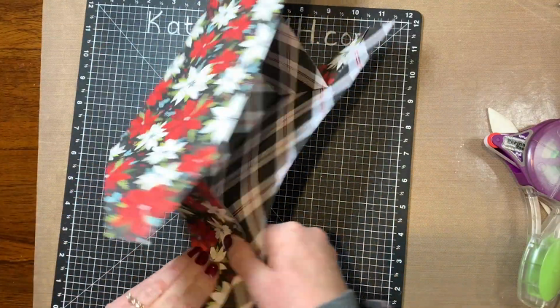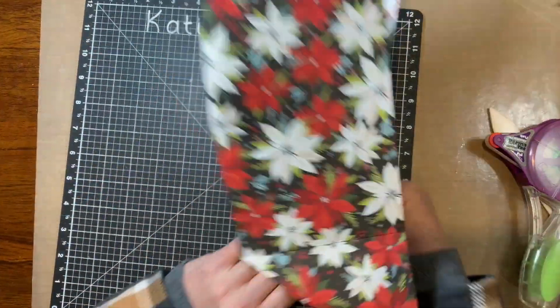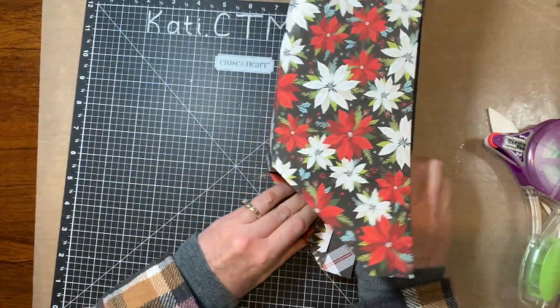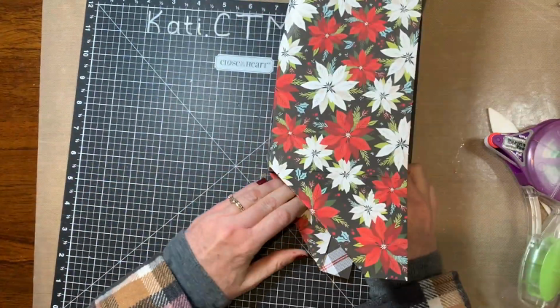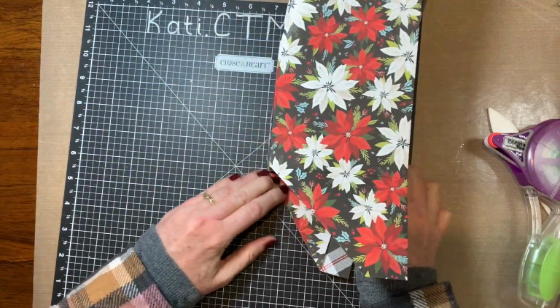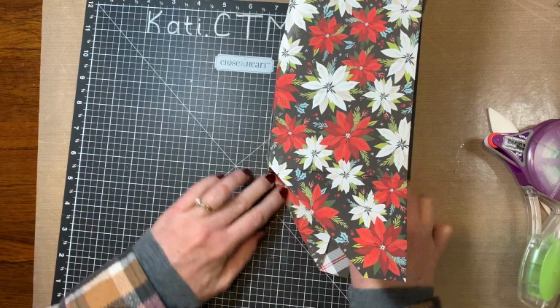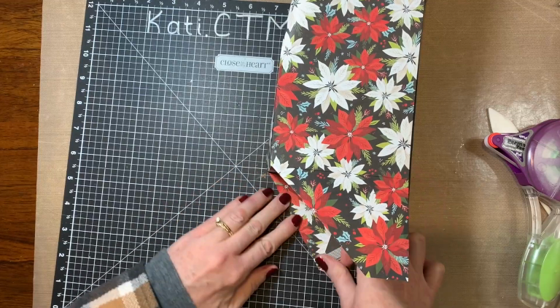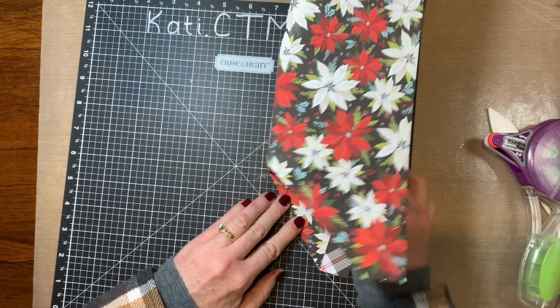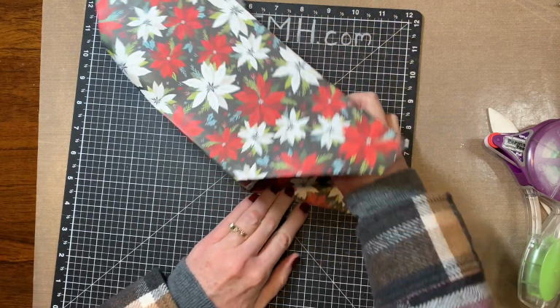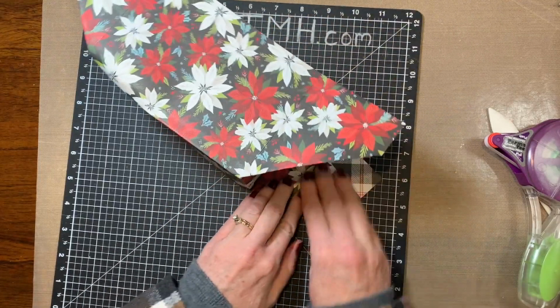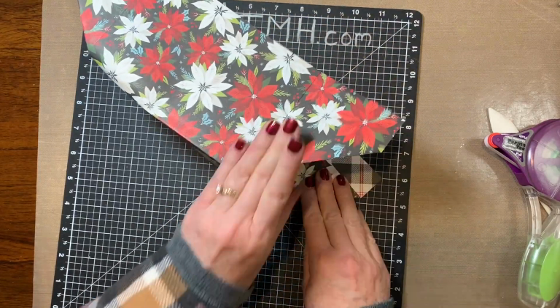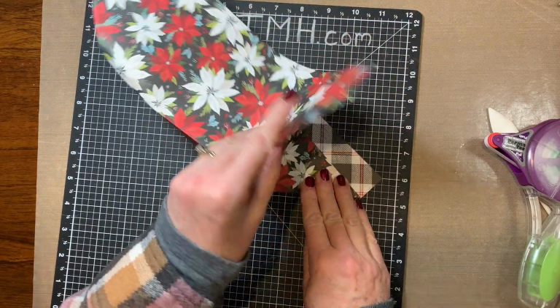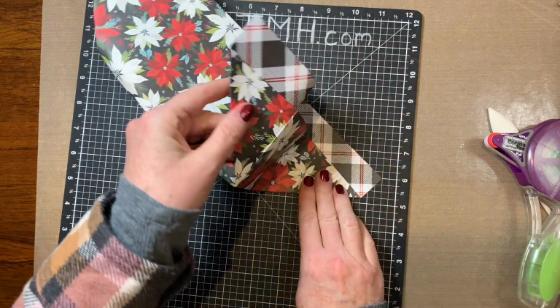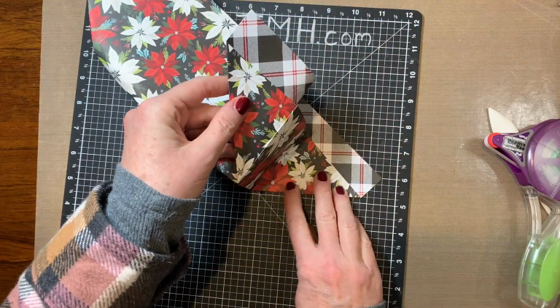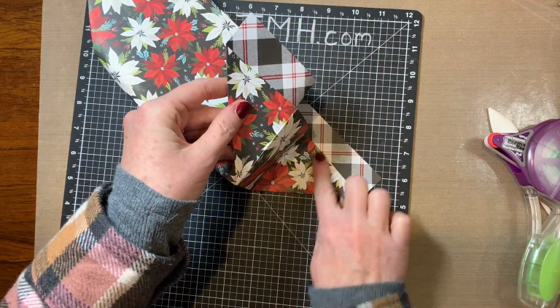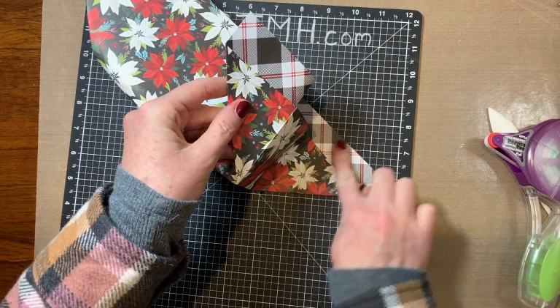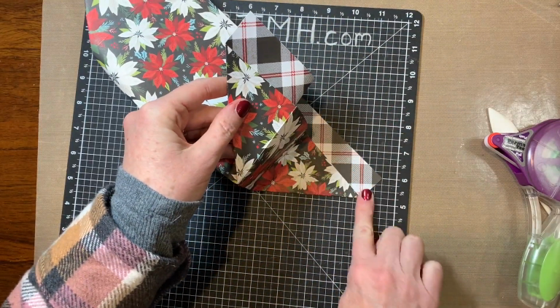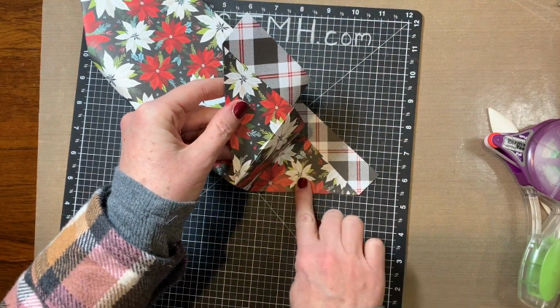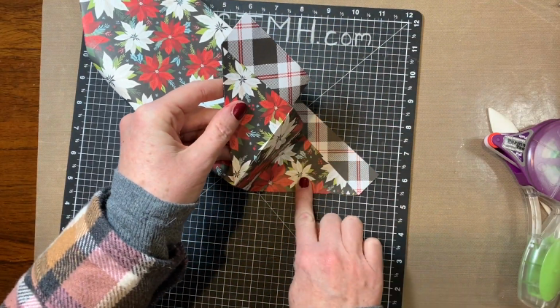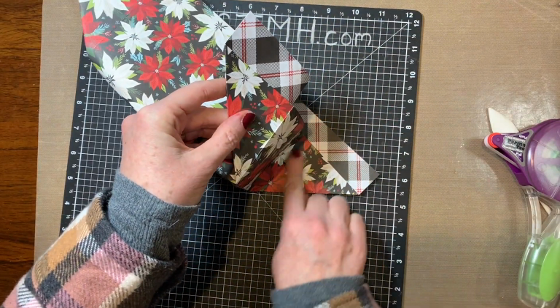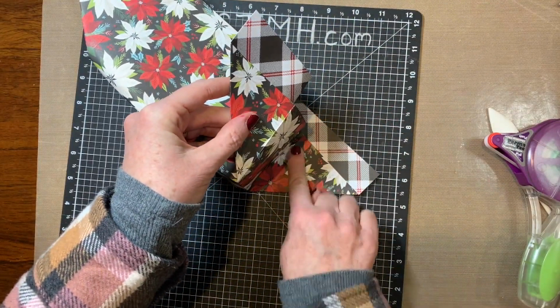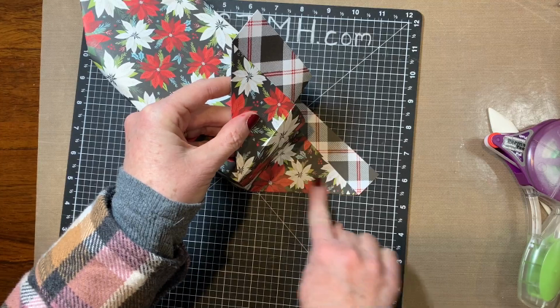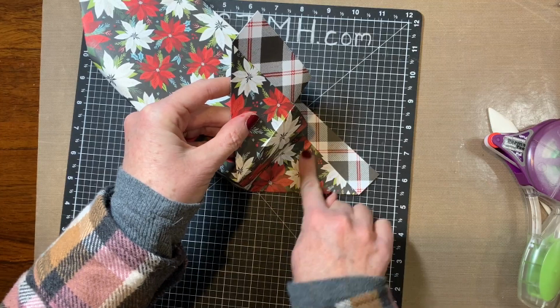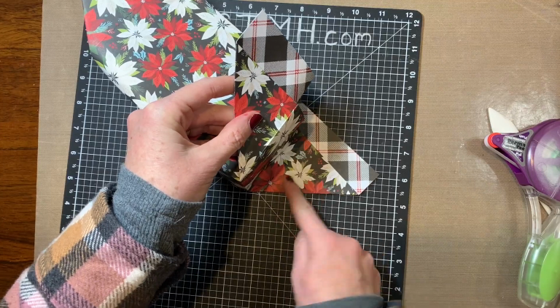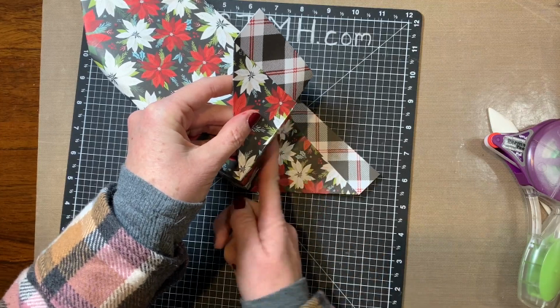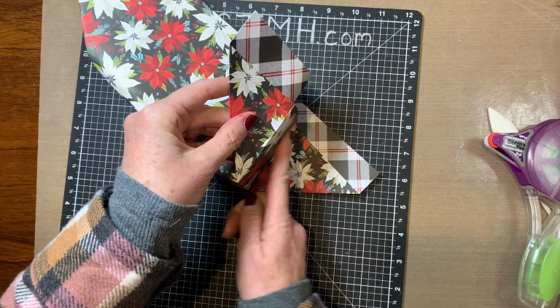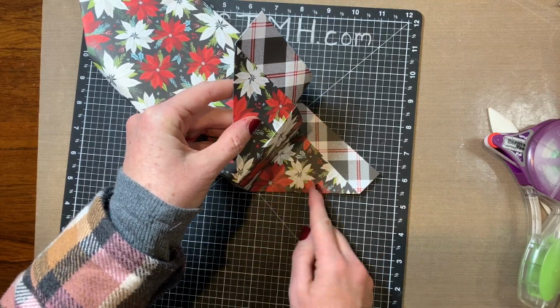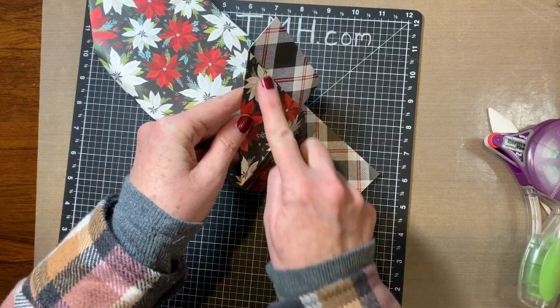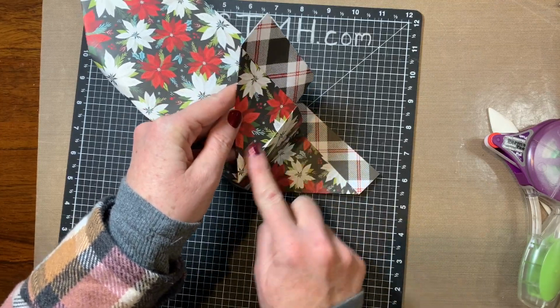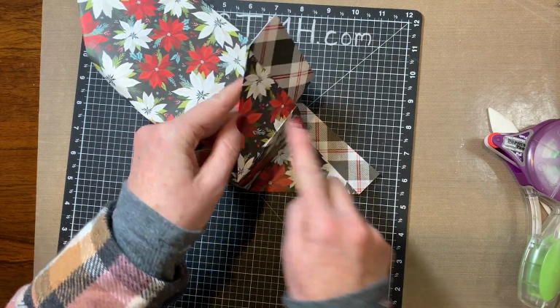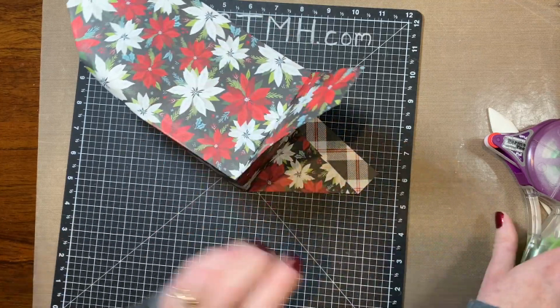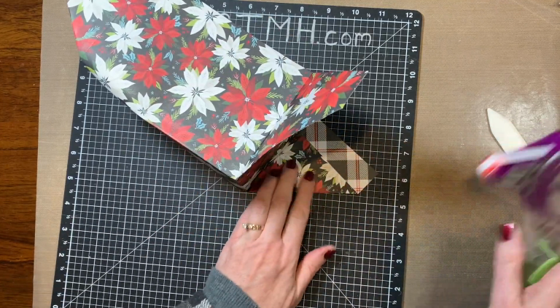The next thing I'm going to do is glue this triangle against here, and the same thing here on the other side.